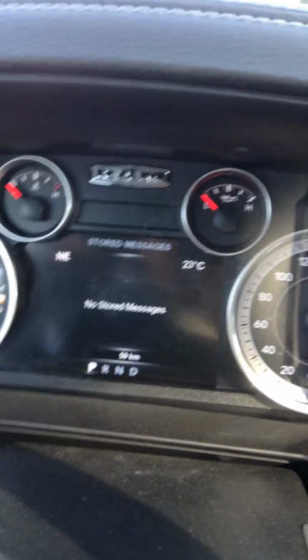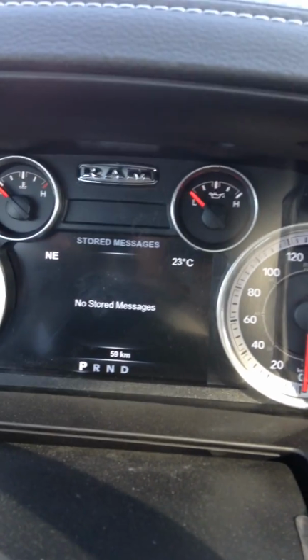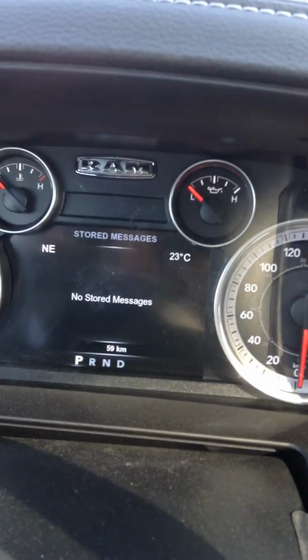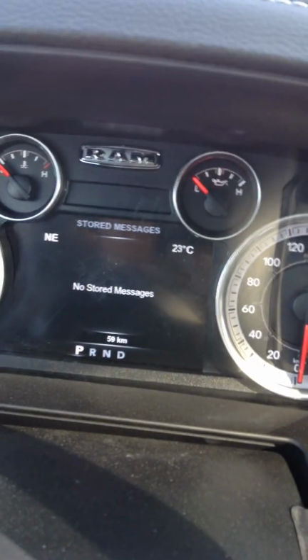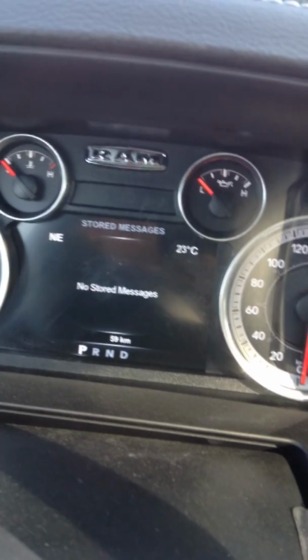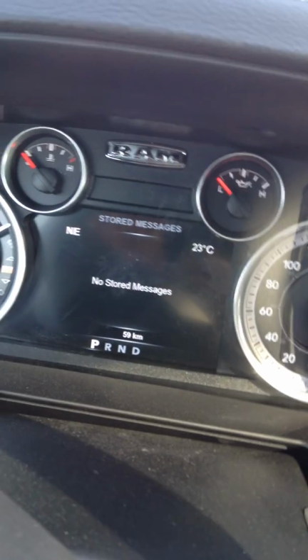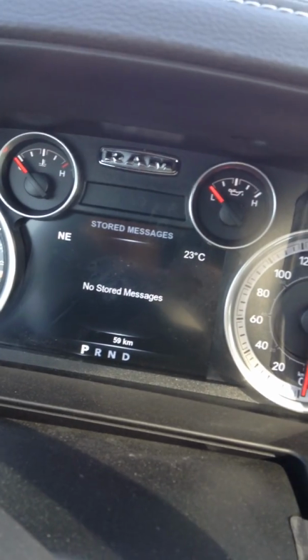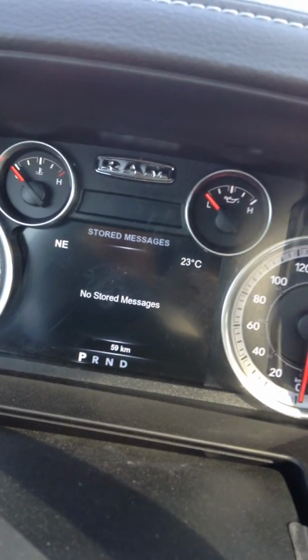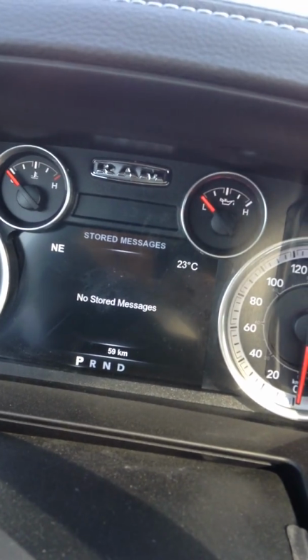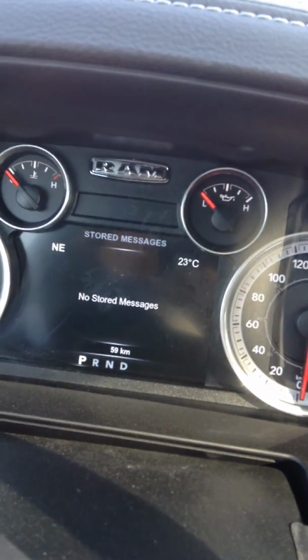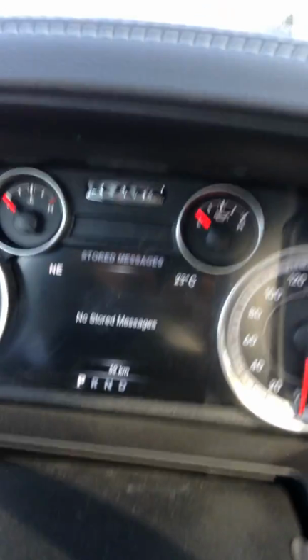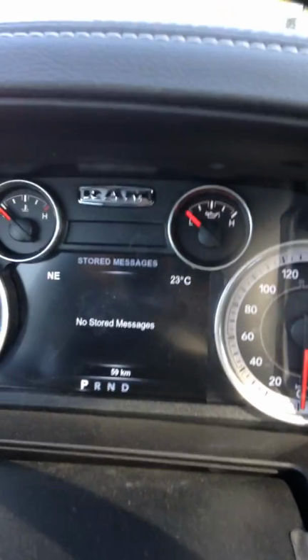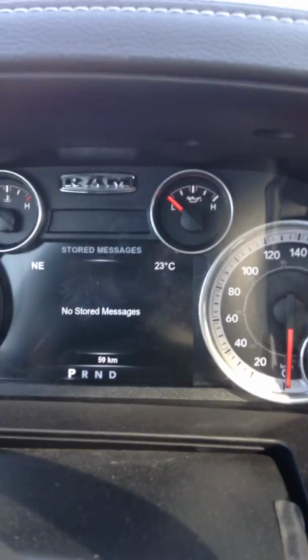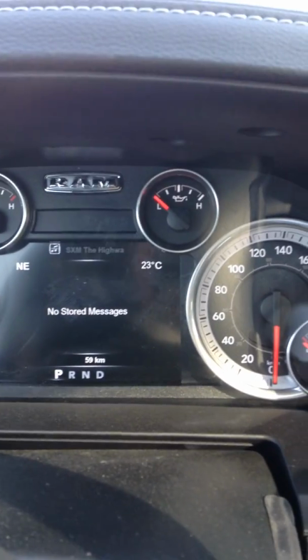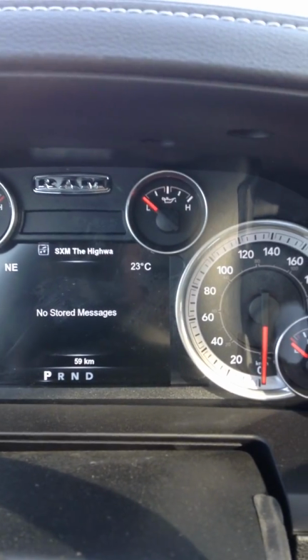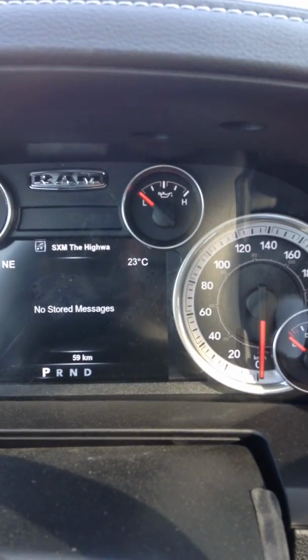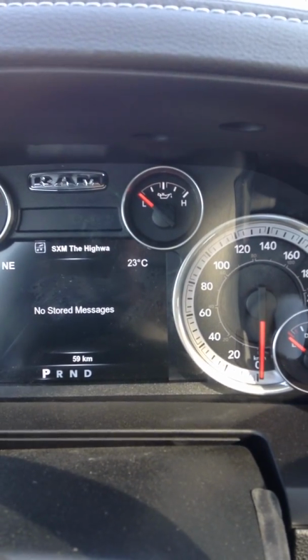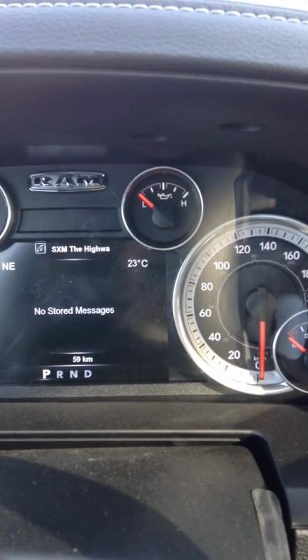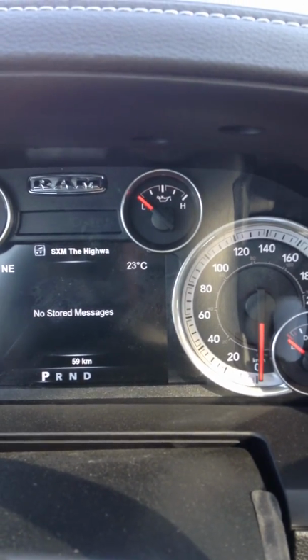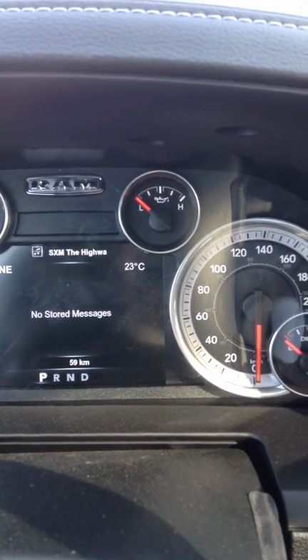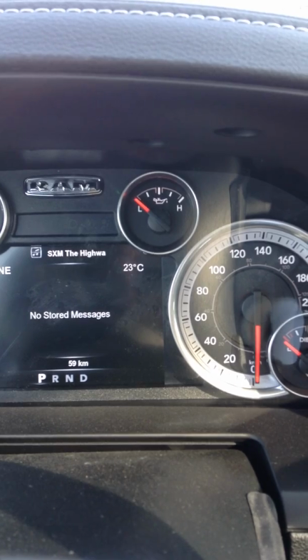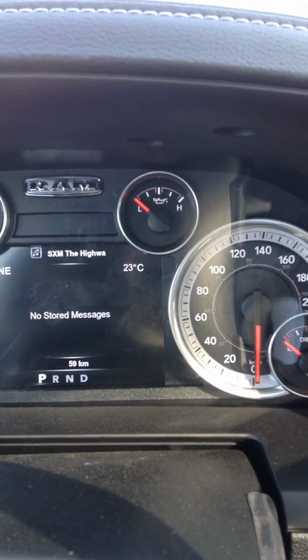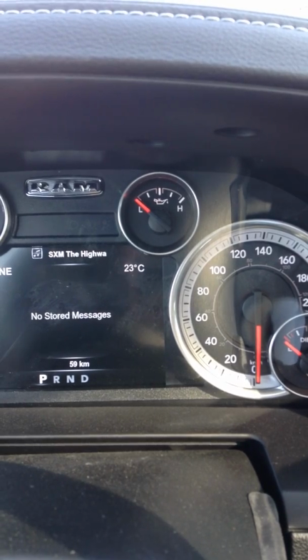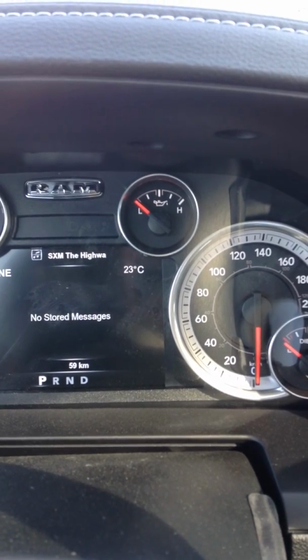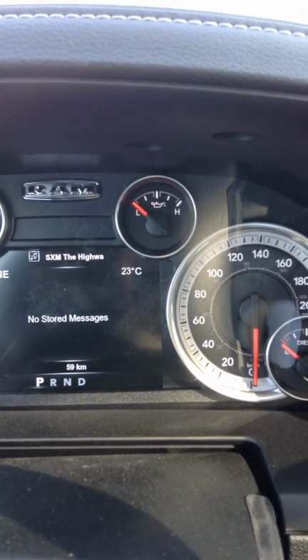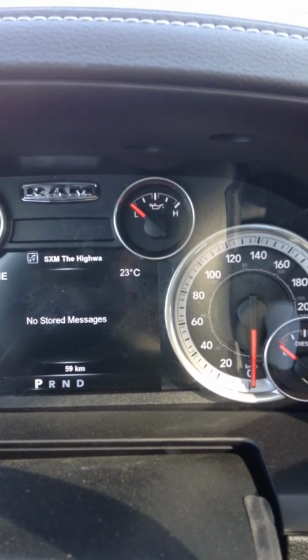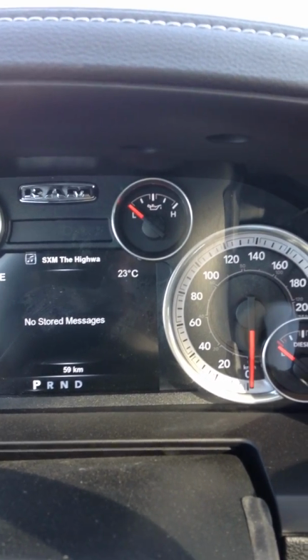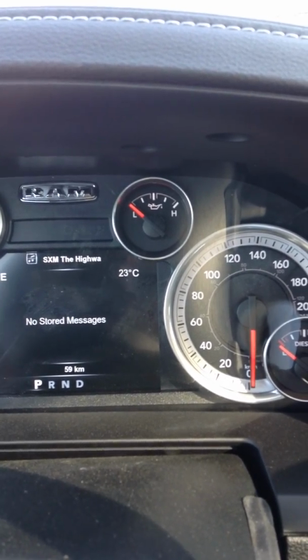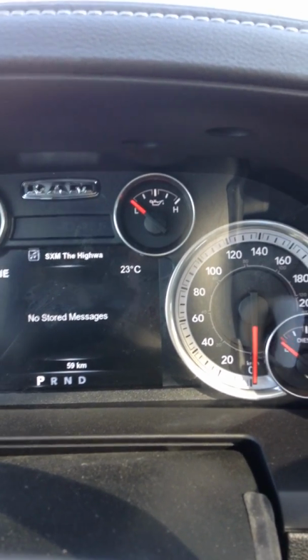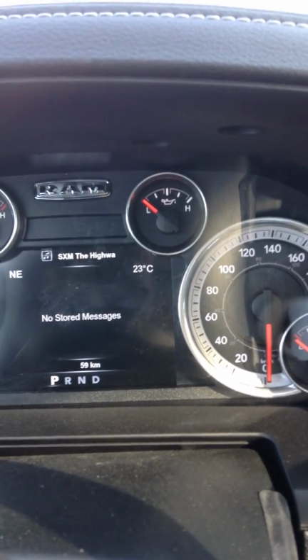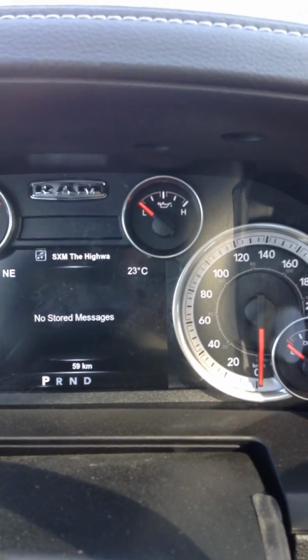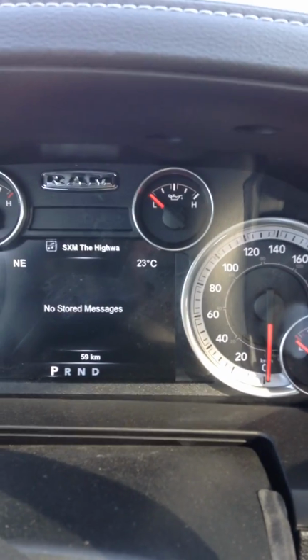The messages area is basically notifications the truck sends you. For example, if the gas cap is left open, the truck would have a message in the inbox letting you know.